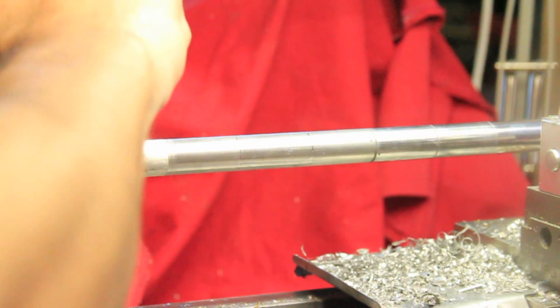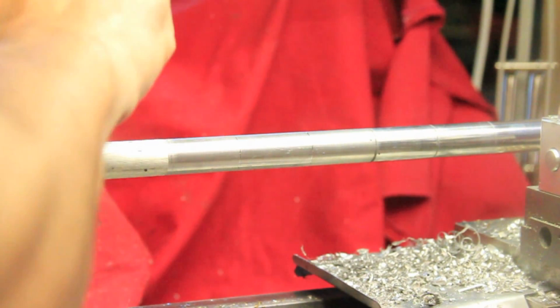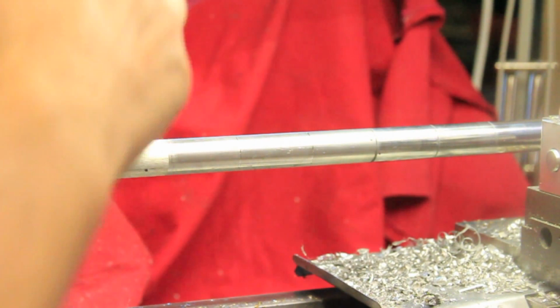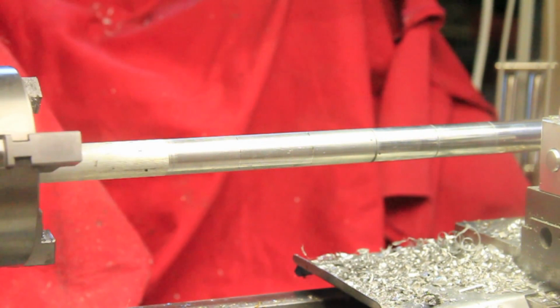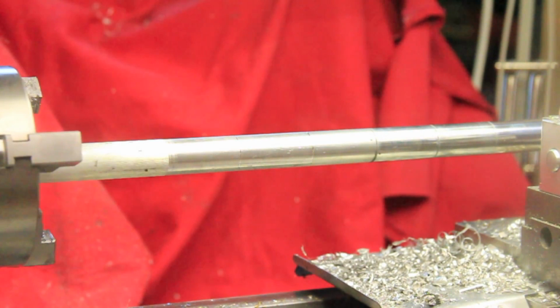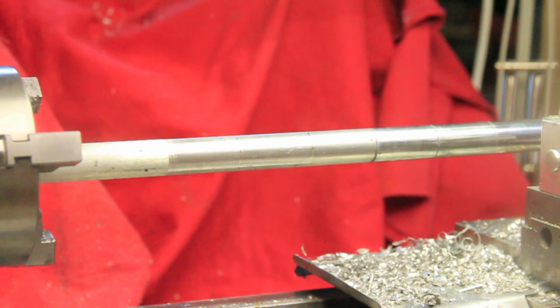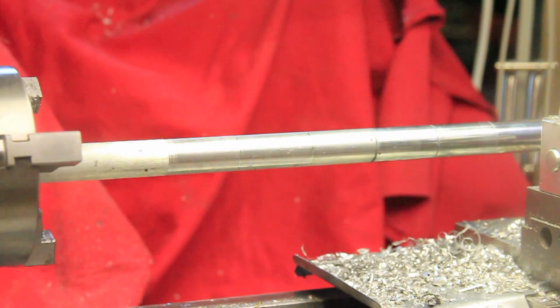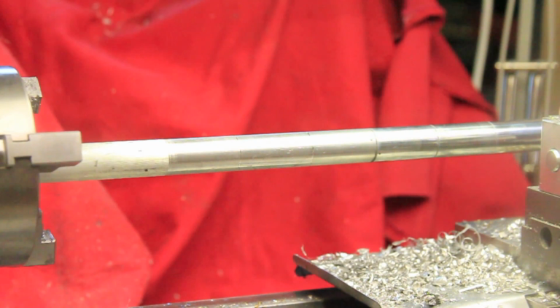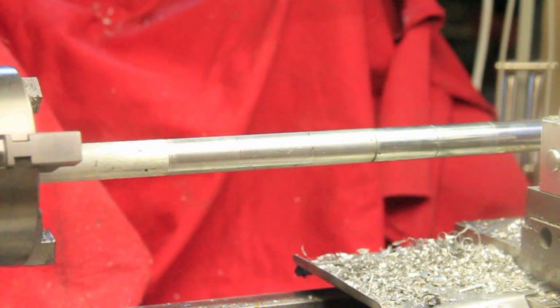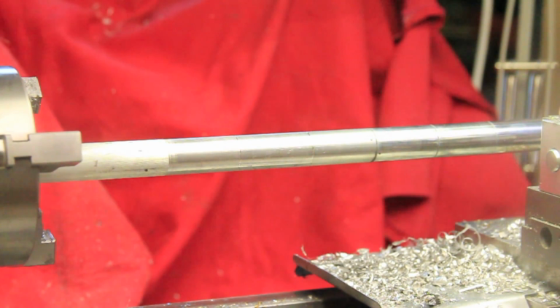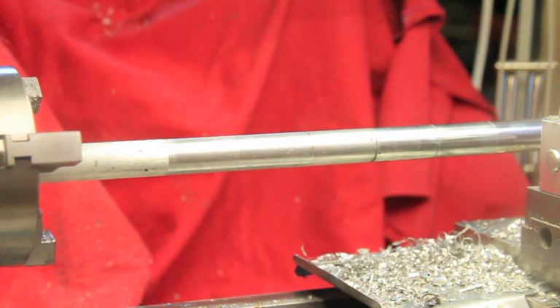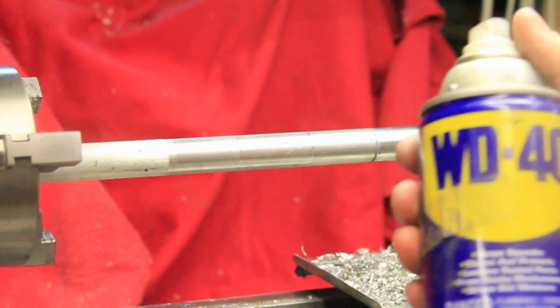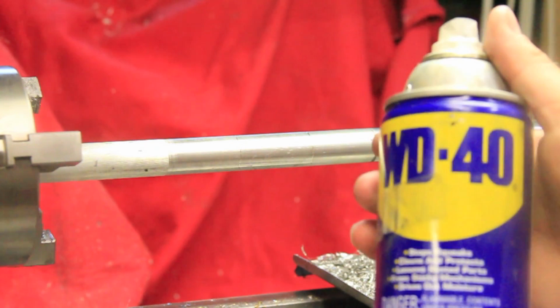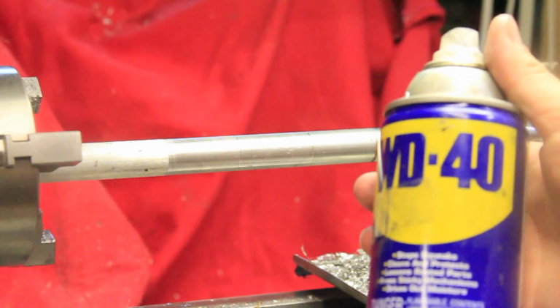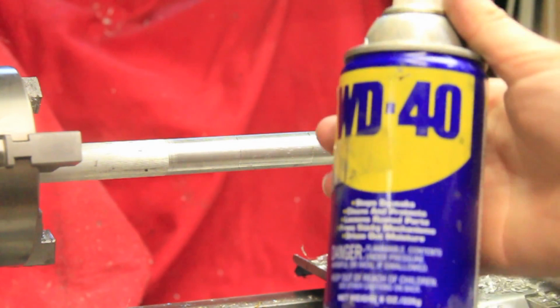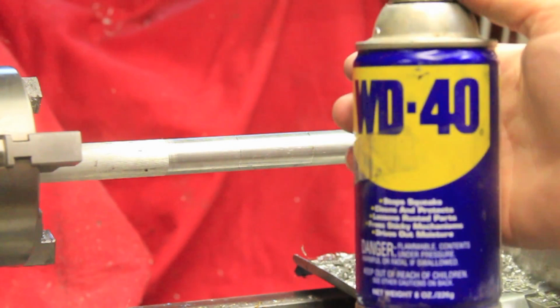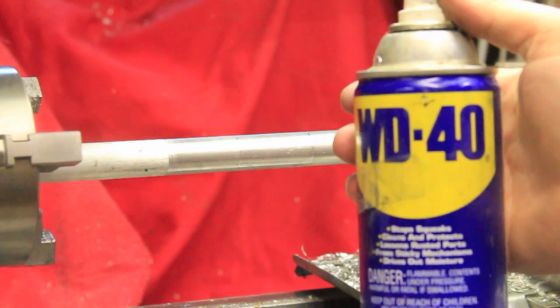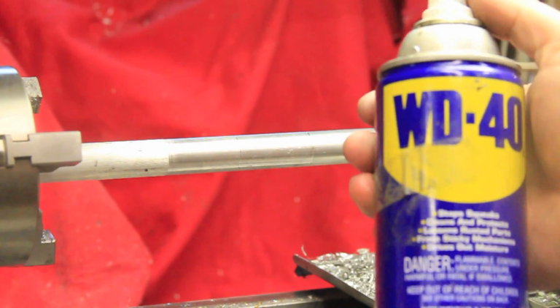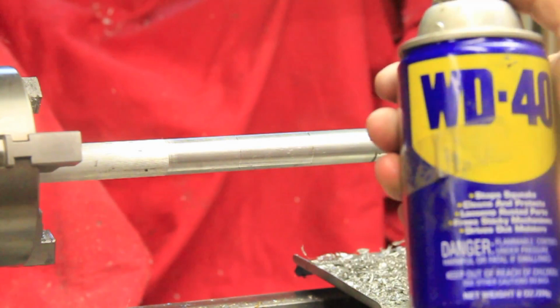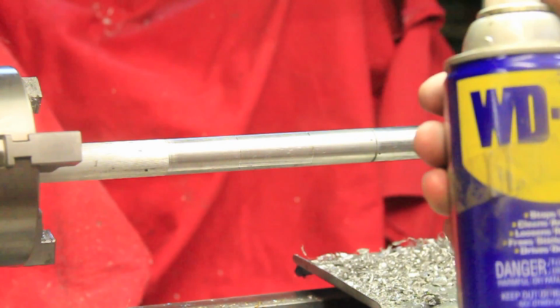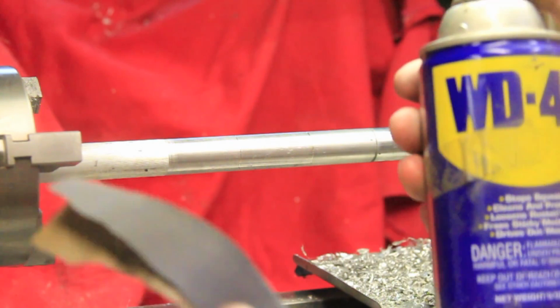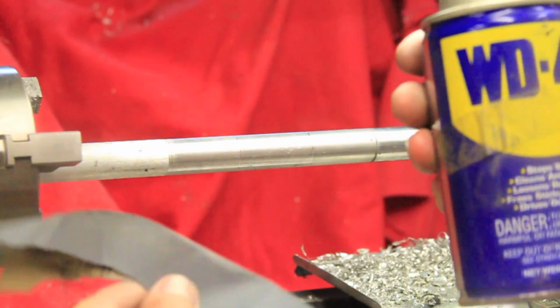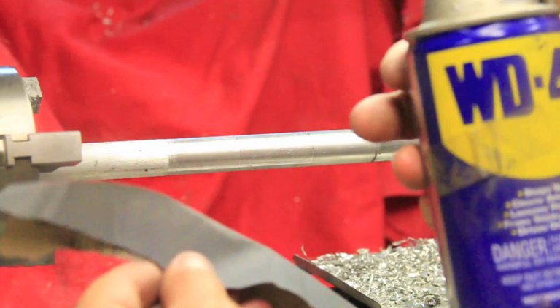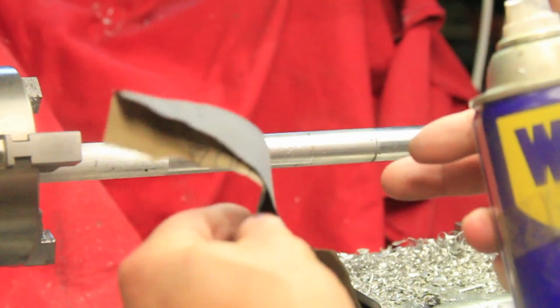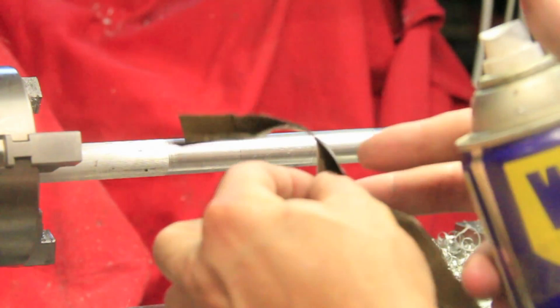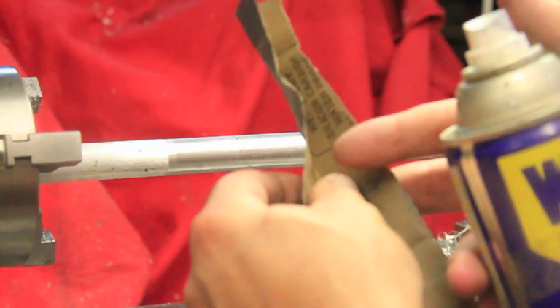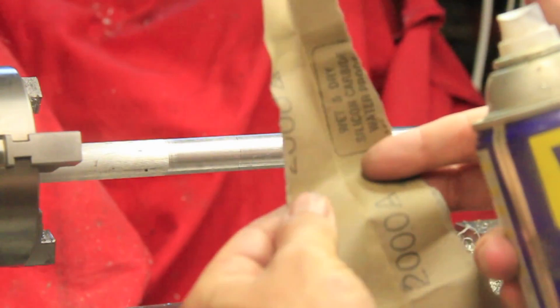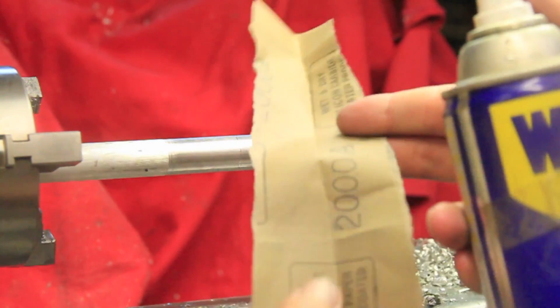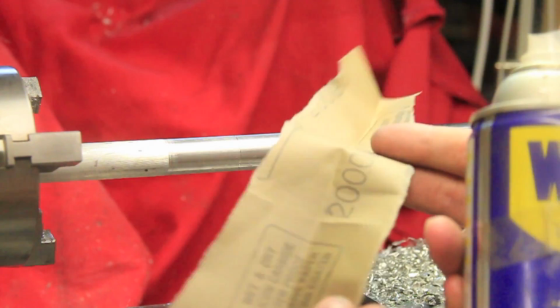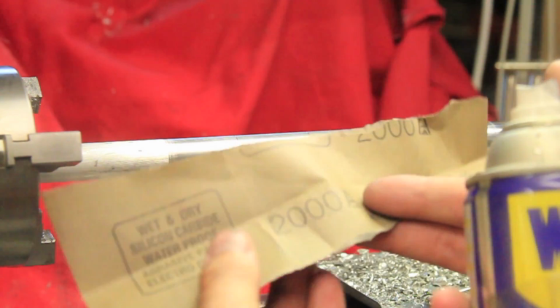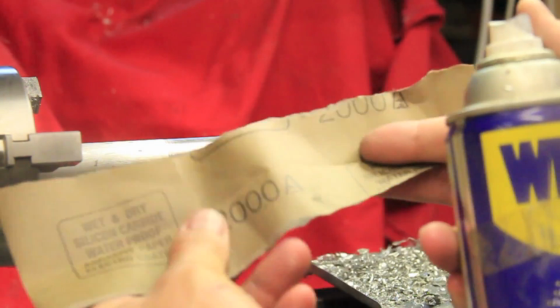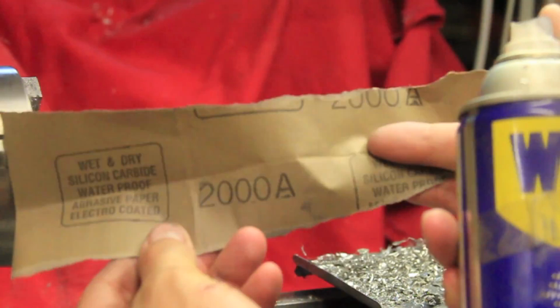I also learned that the ultra-fine 2000 grit sandpaper combined with some lubricants such as WD-40, followed with the high luster compound, is a quick way to get a nice shiny surface as well.